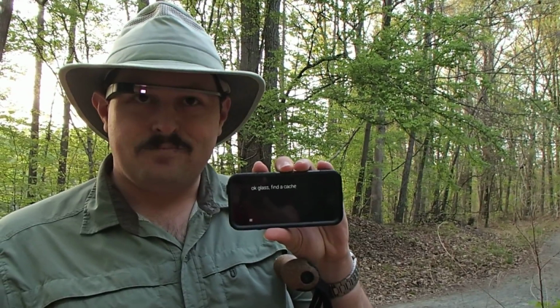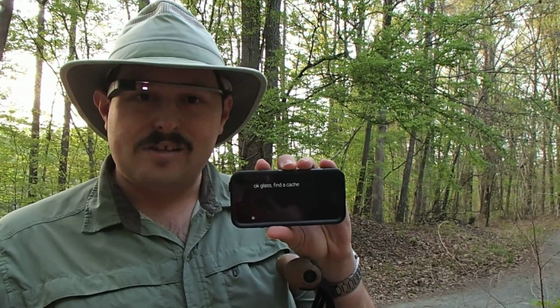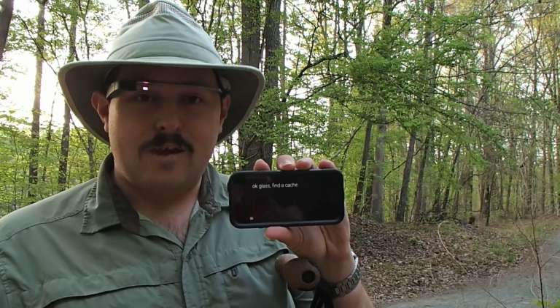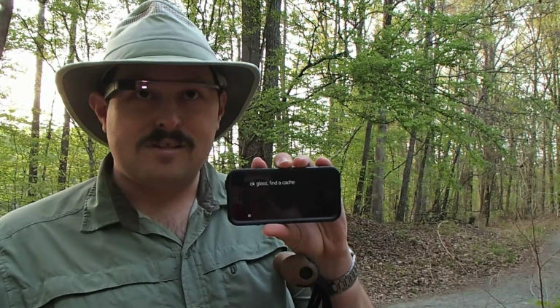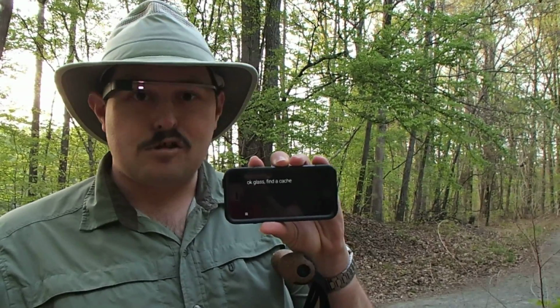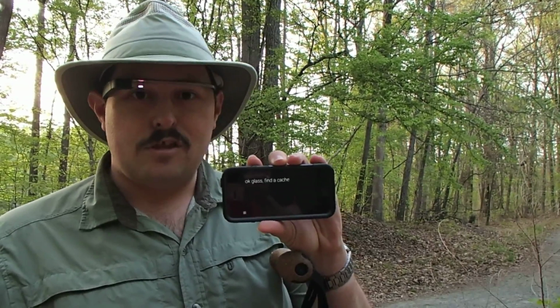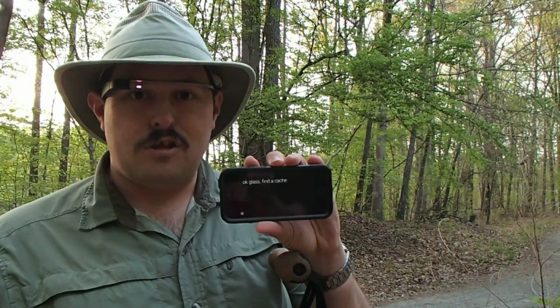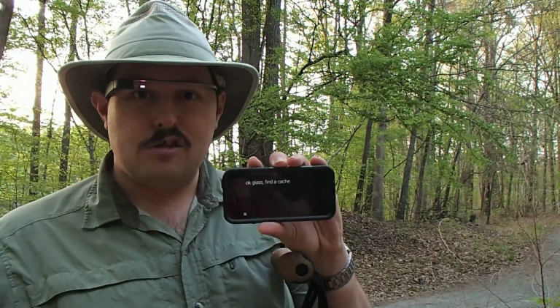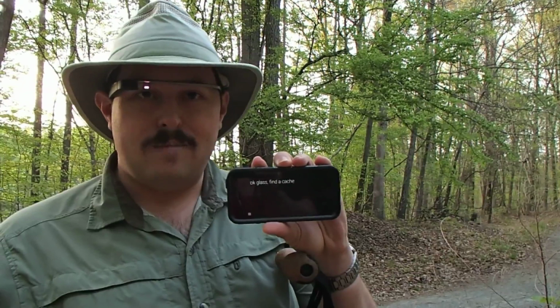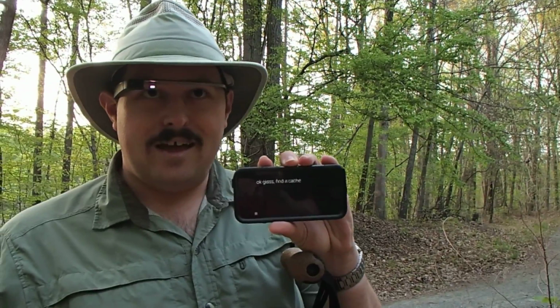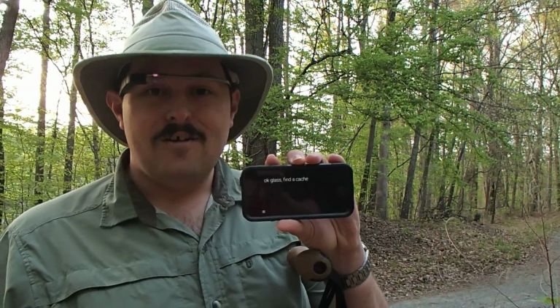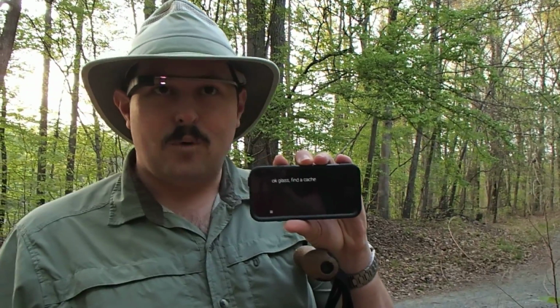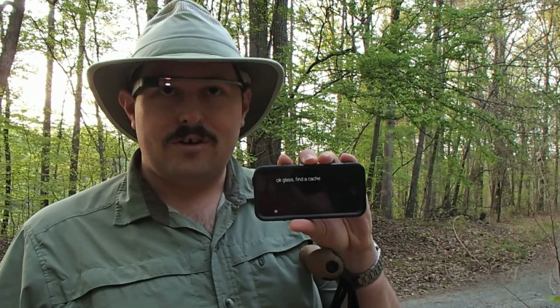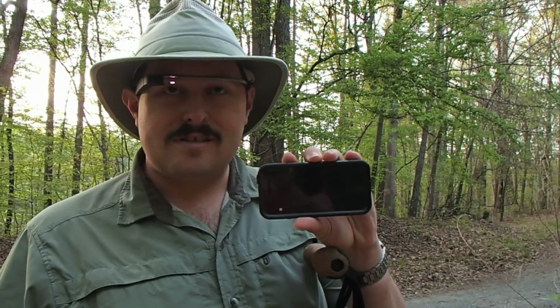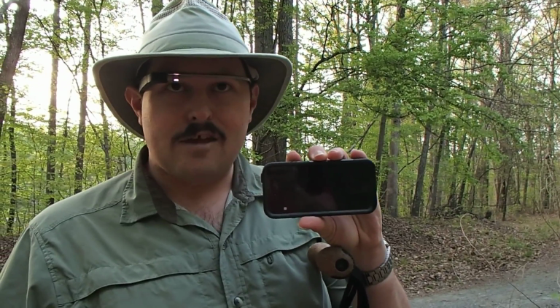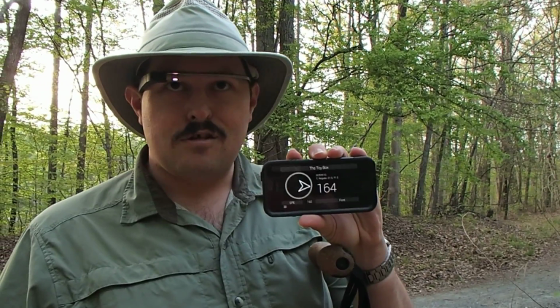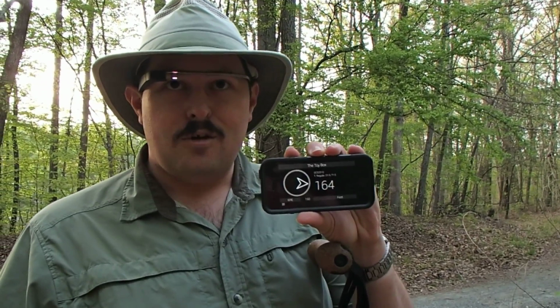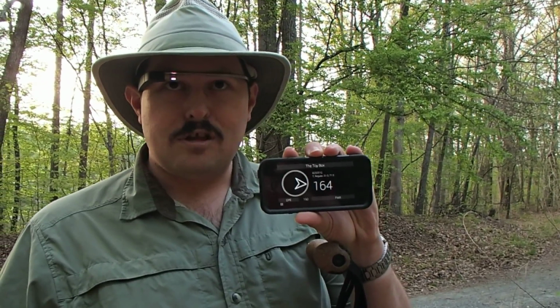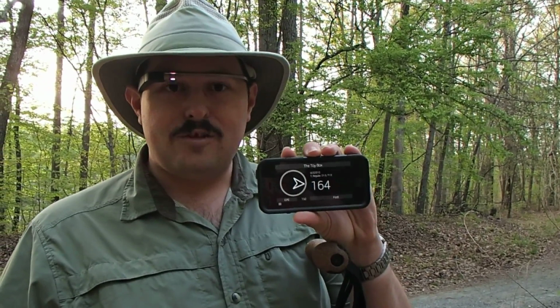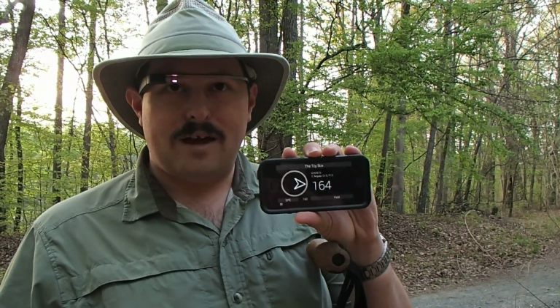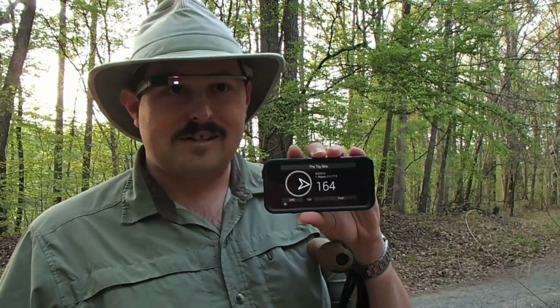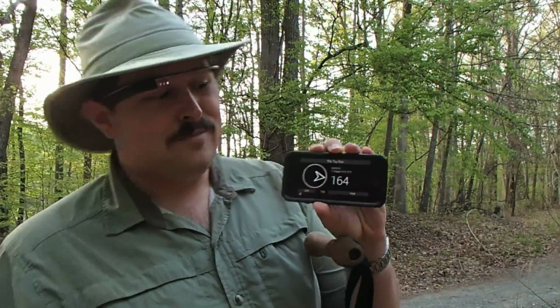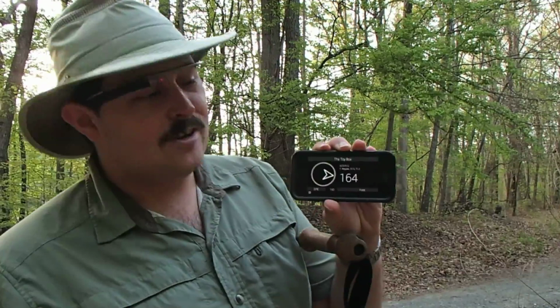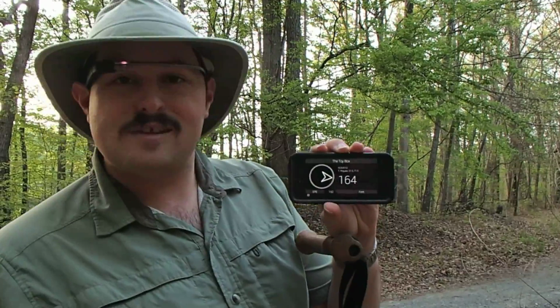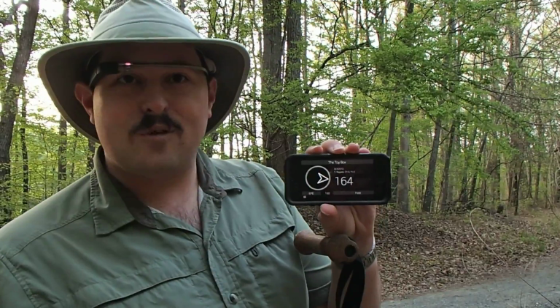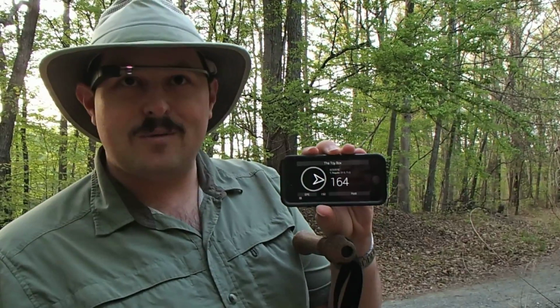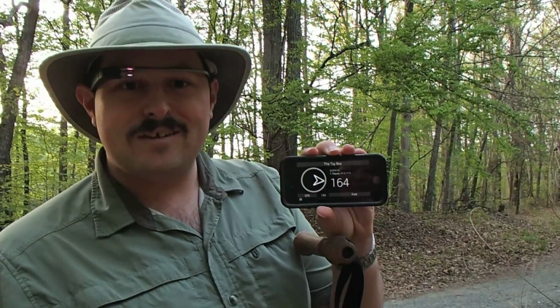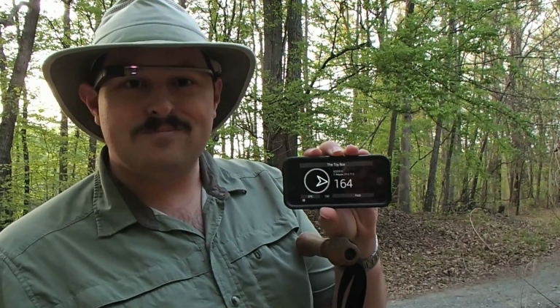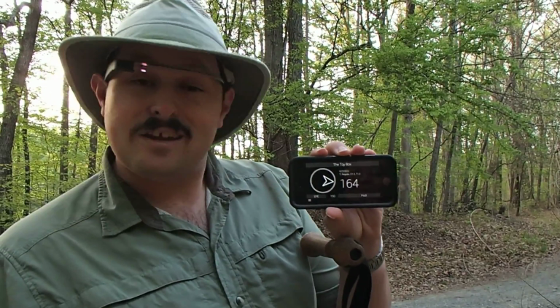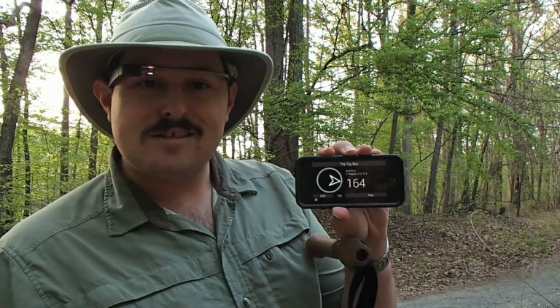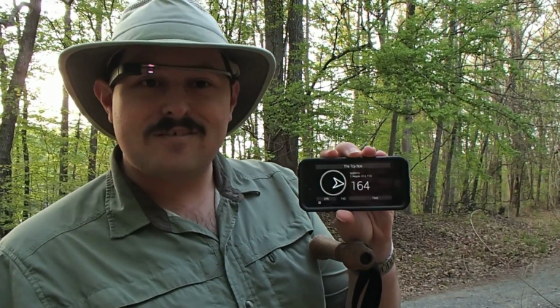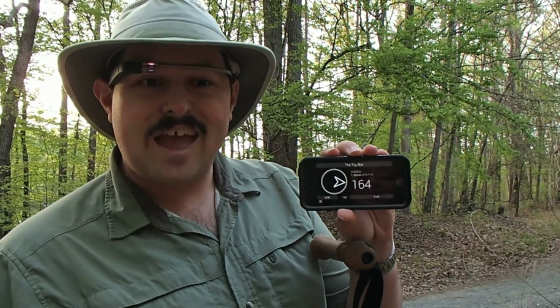So now we'll search the geocaching API for the closest cache, which is the Toy Box, 164 feet away. Let's try and find the cache.